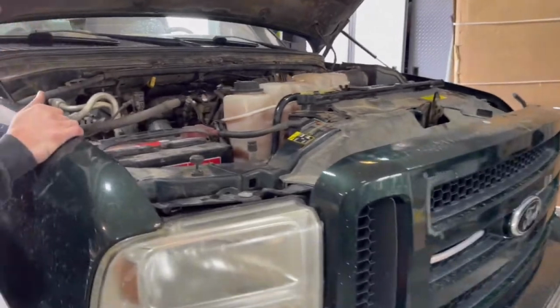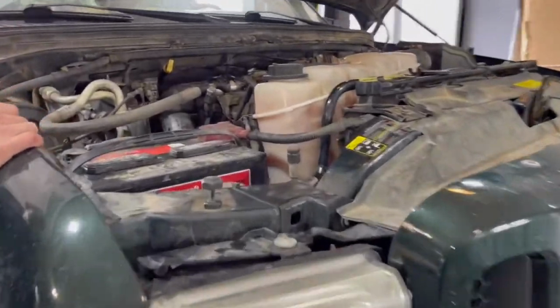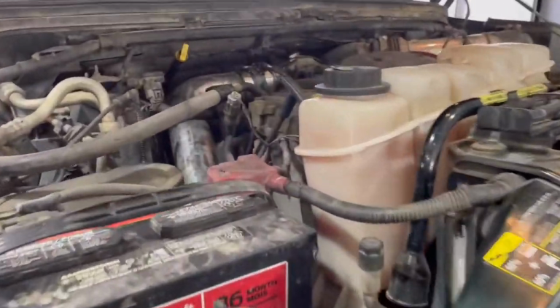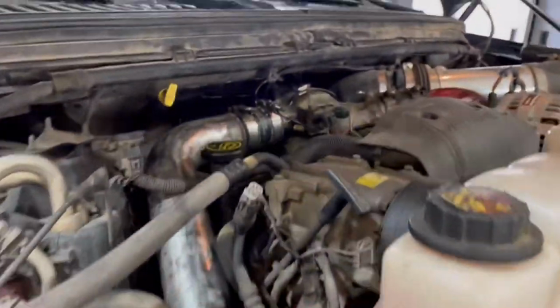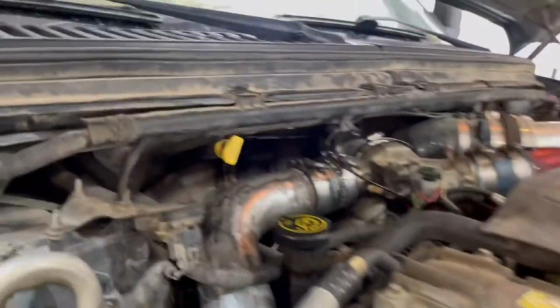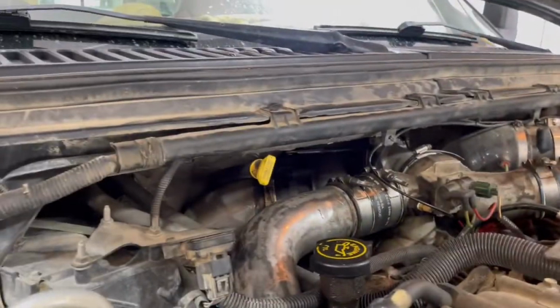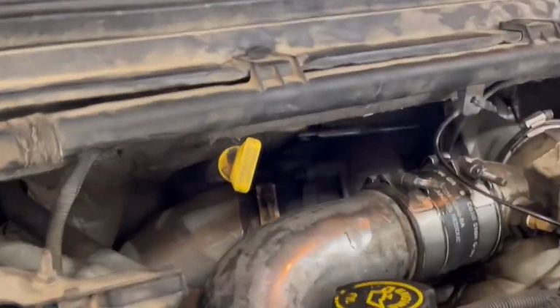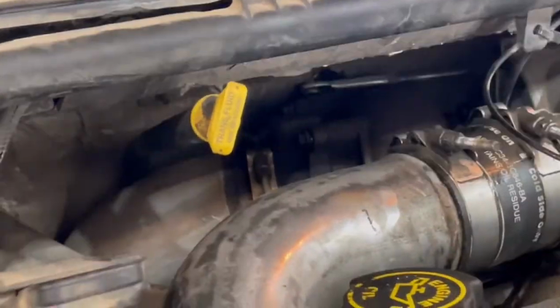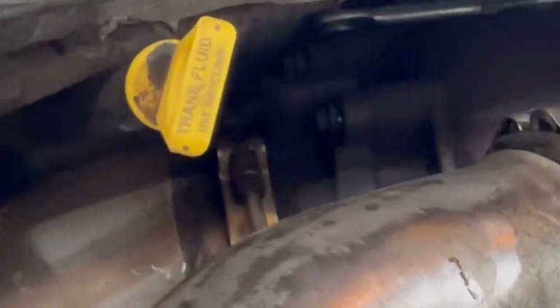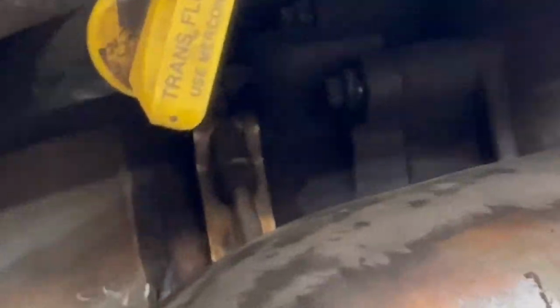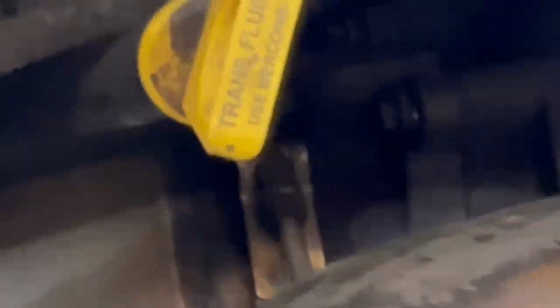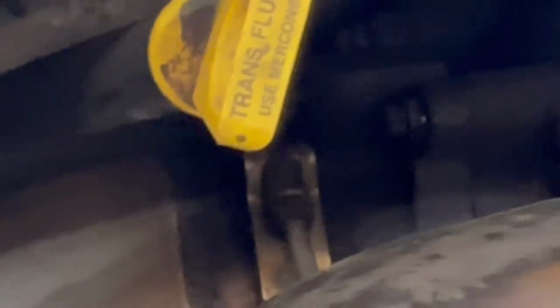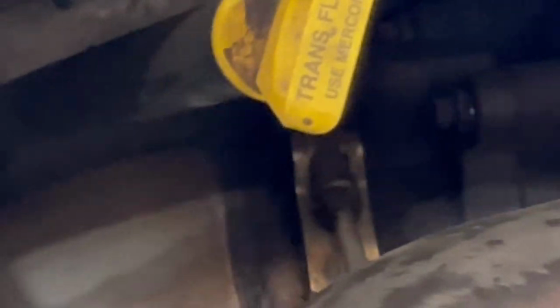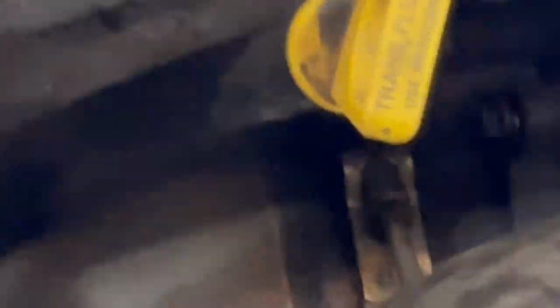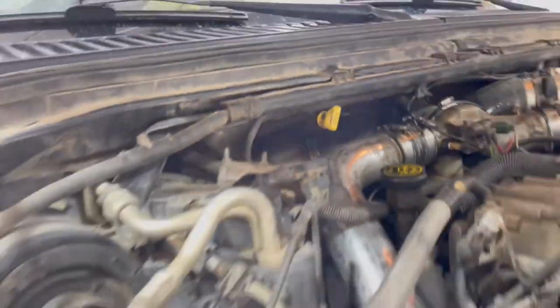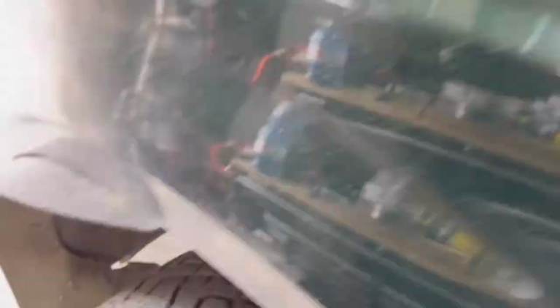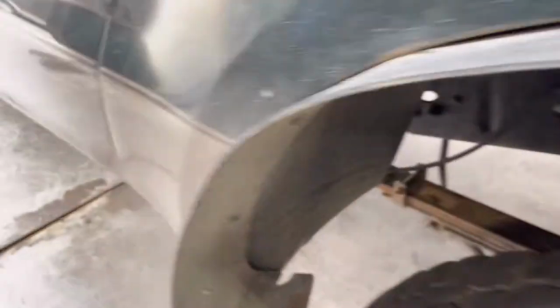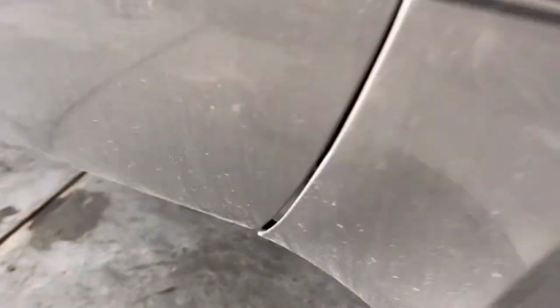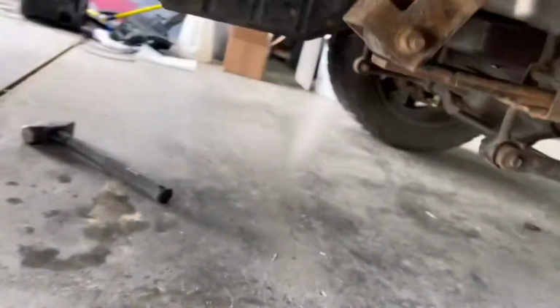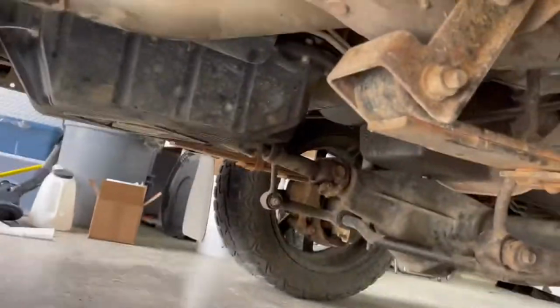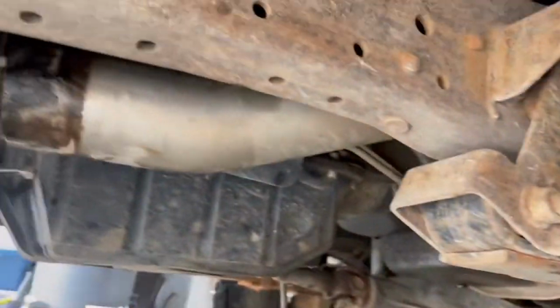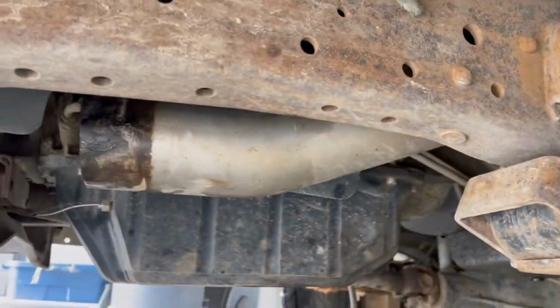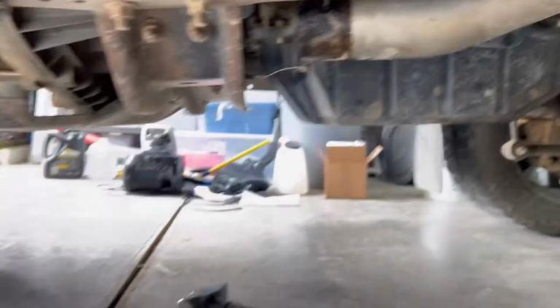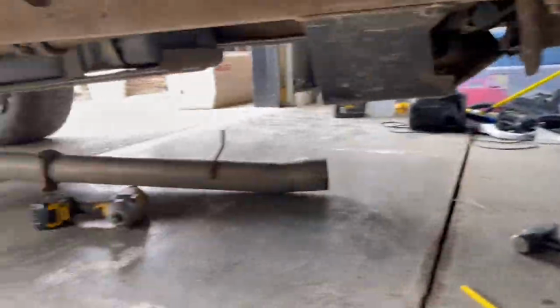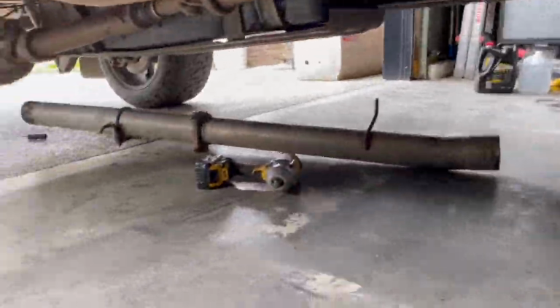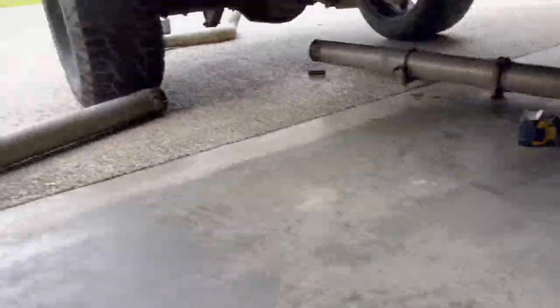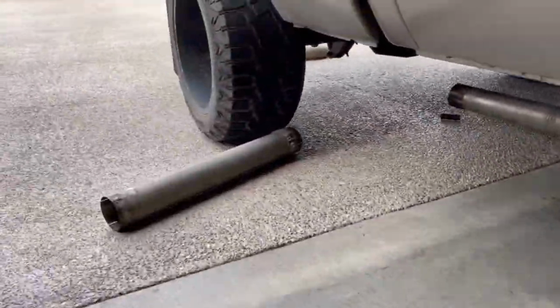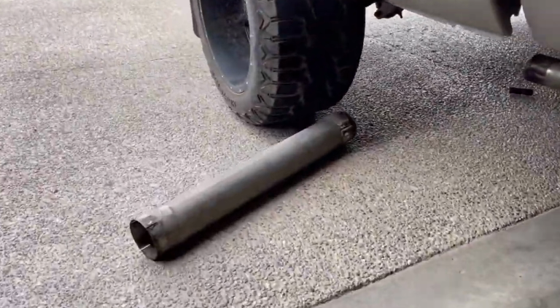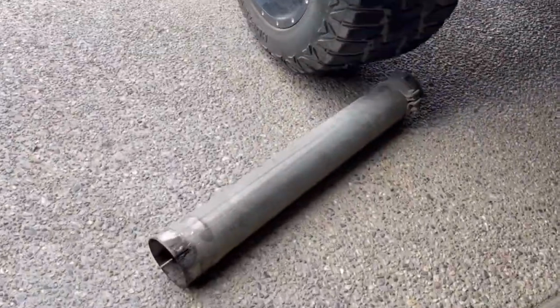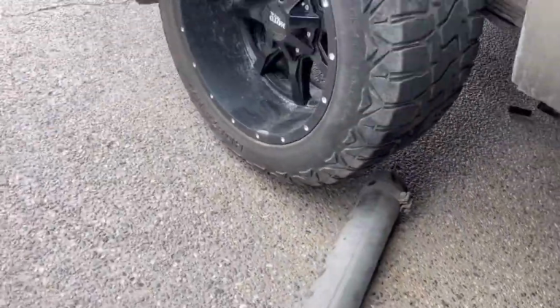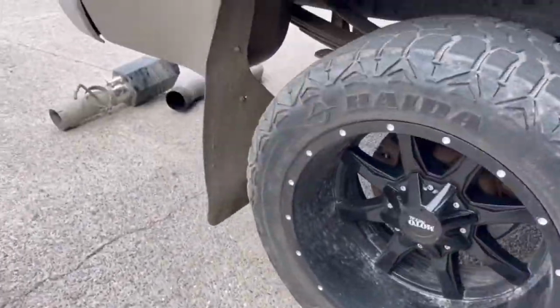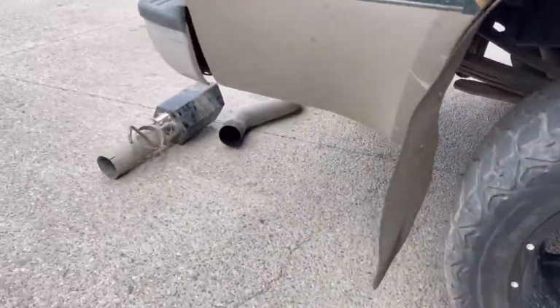Now all we gotta do is take that V-clamp off on the turbo for the downpipe, because right now the only thing connected is the downpipe. The rest of the exhaust is laying in pieces all around the driveway.